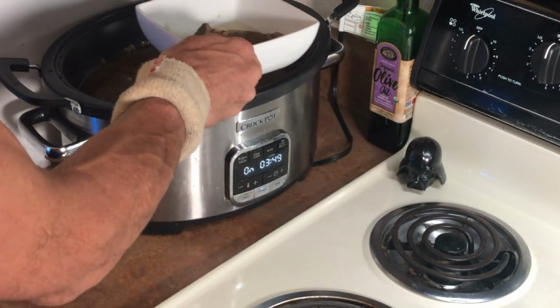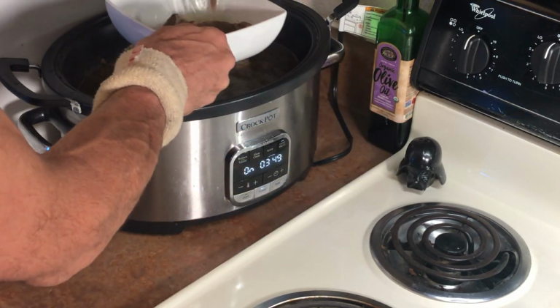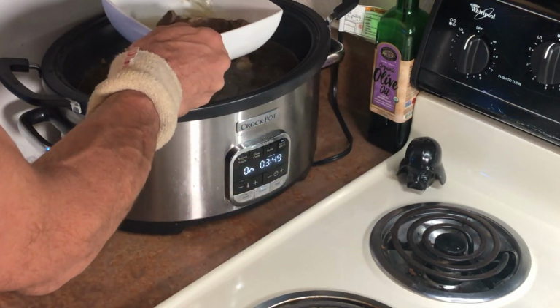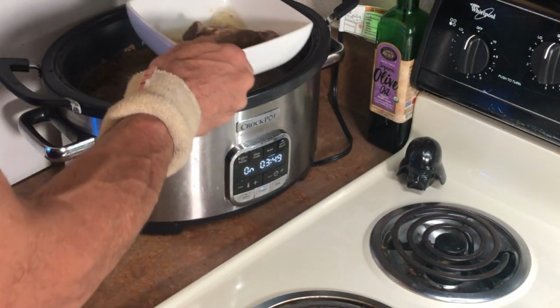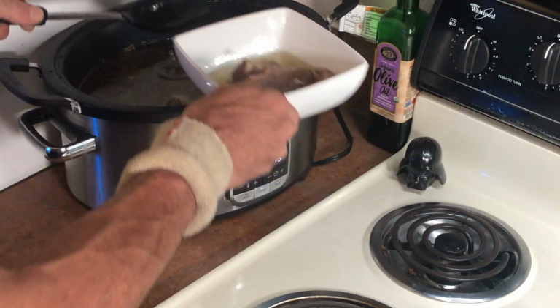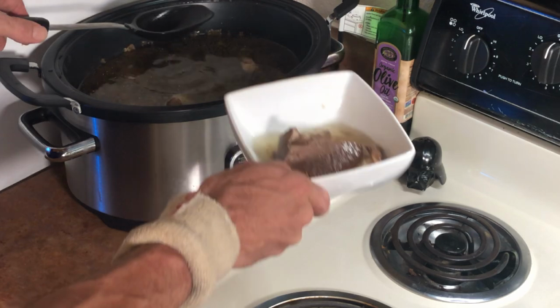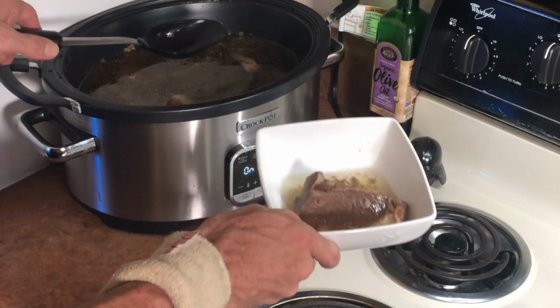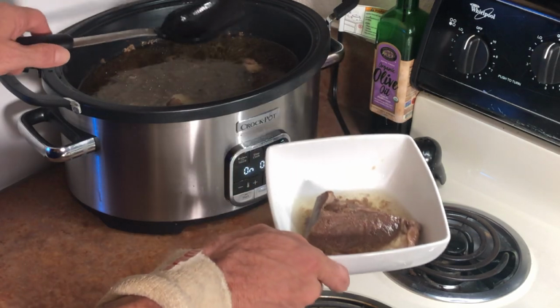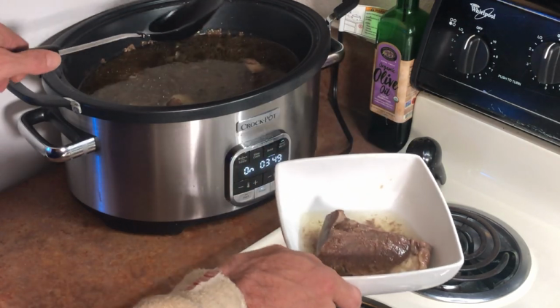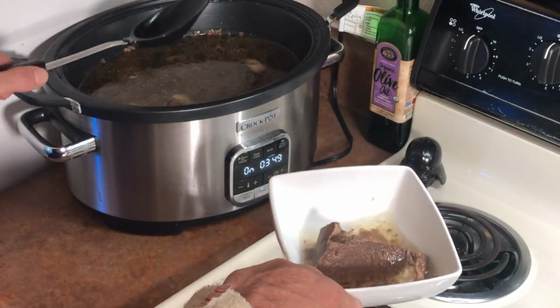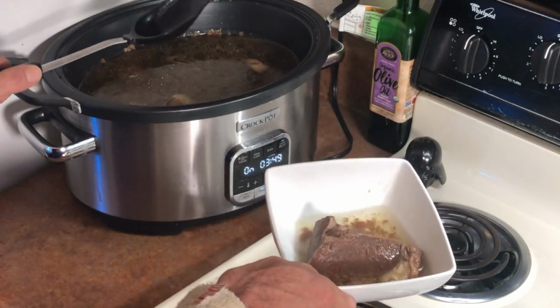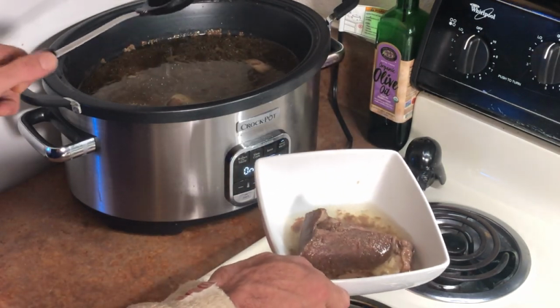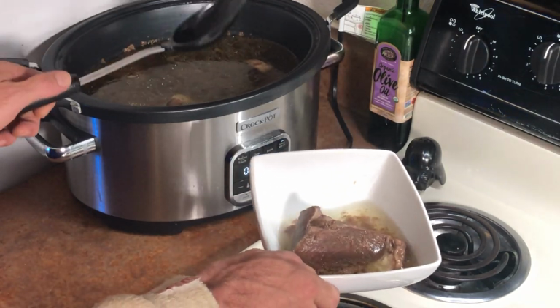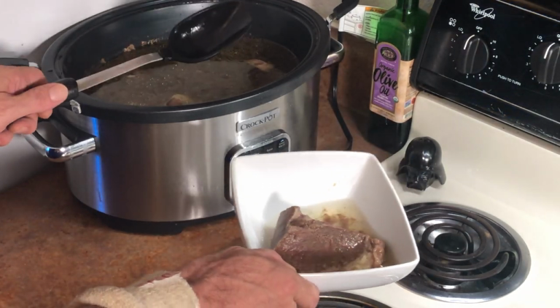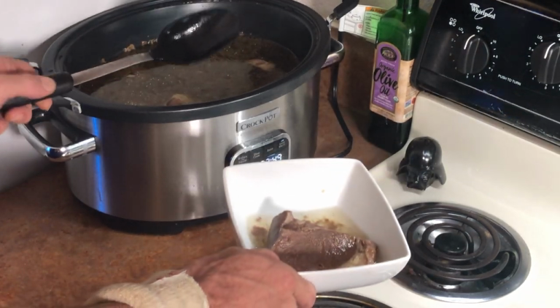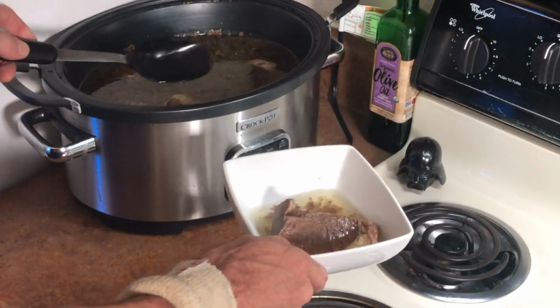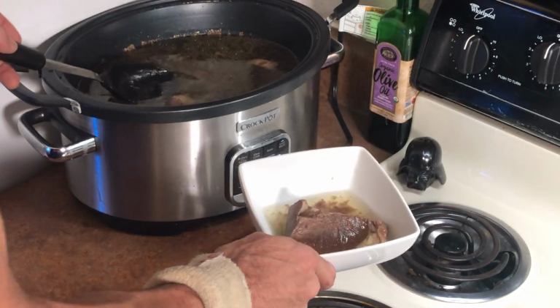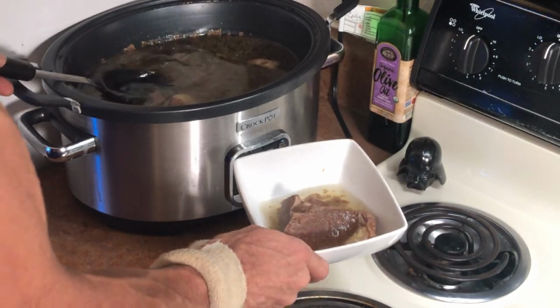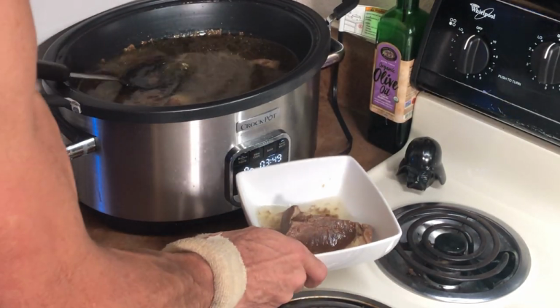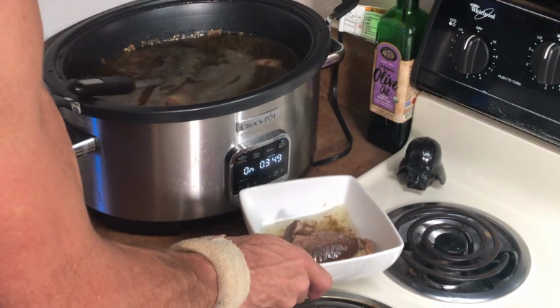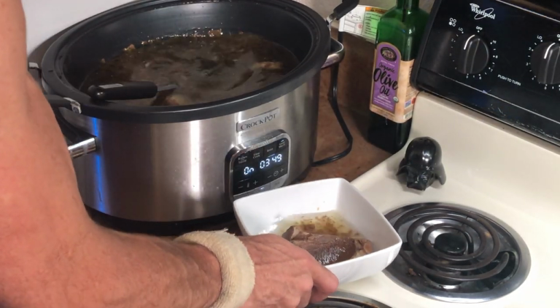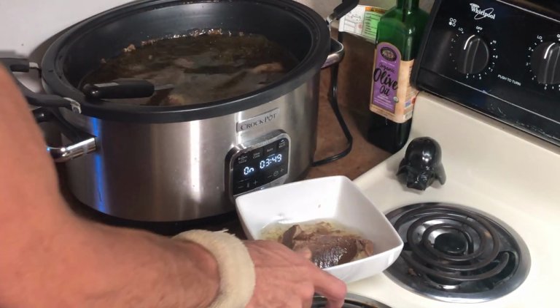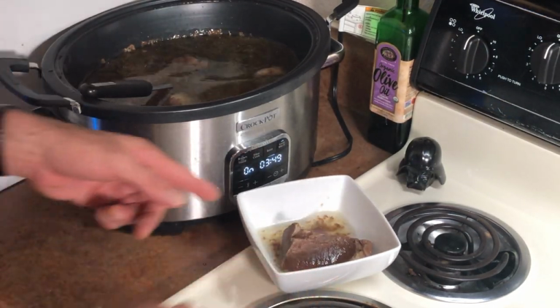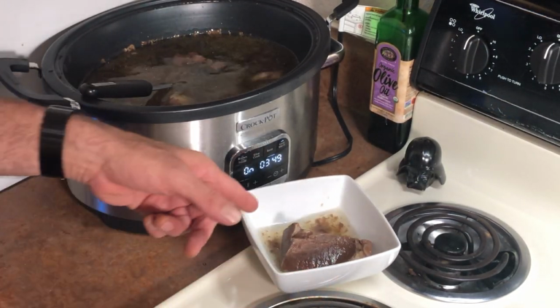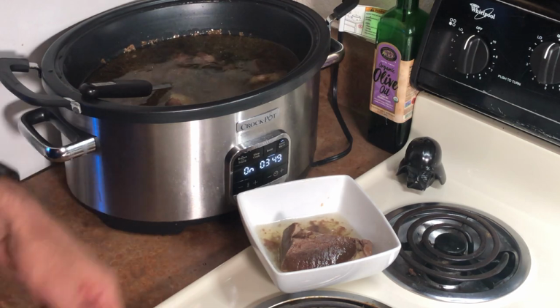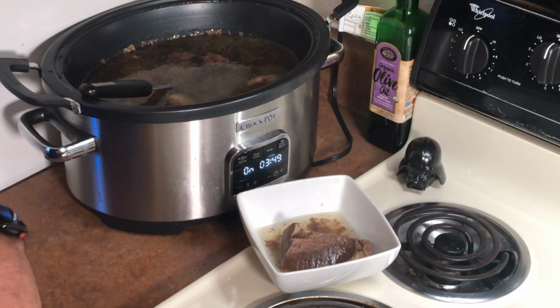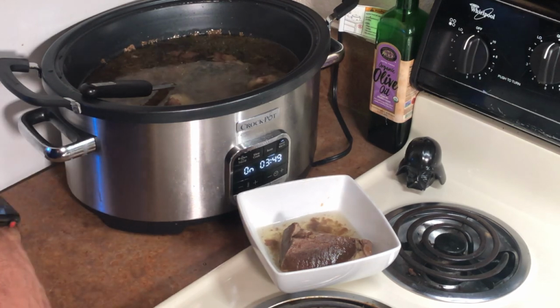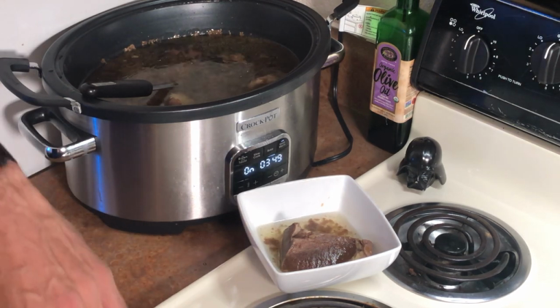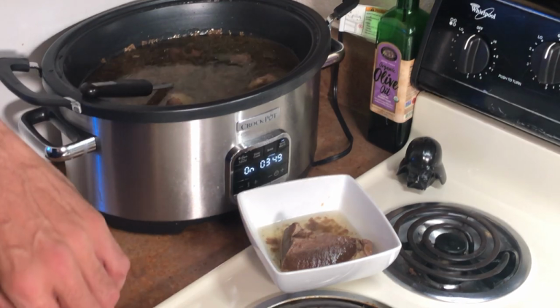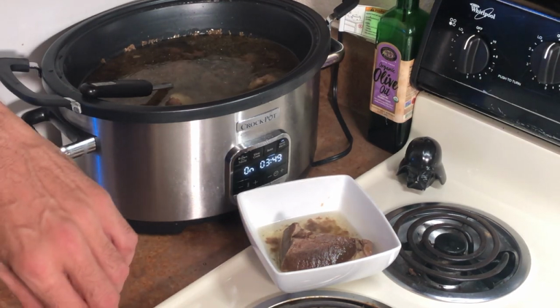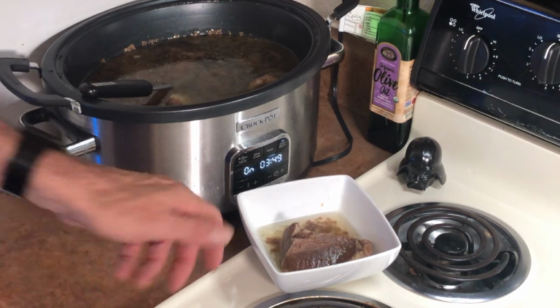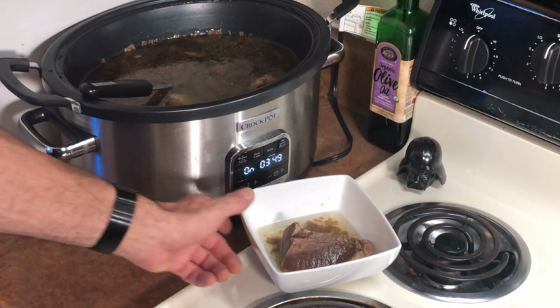Jedi Rich, eat your goddamn heart out. Right, there you go. Jedi breakfast.